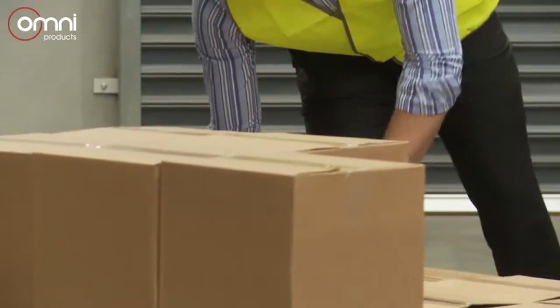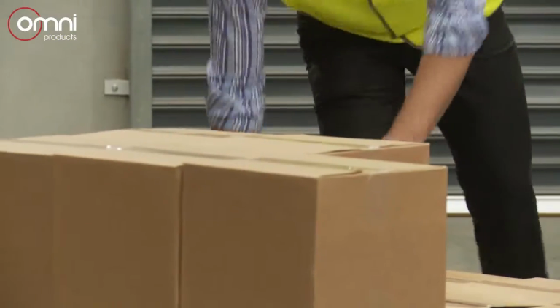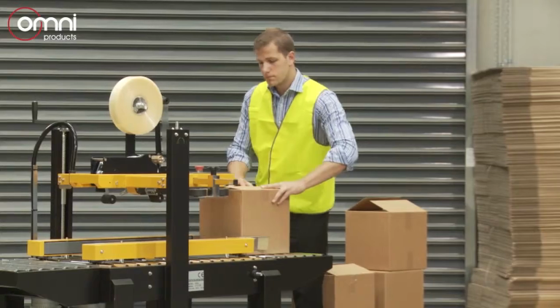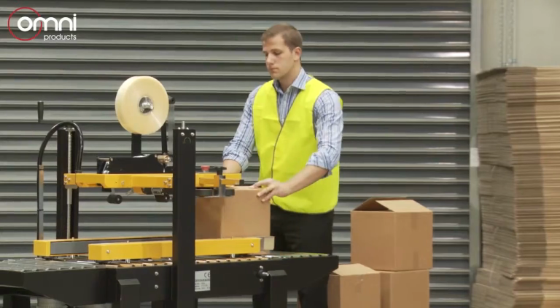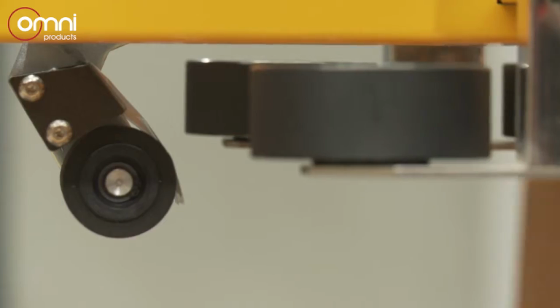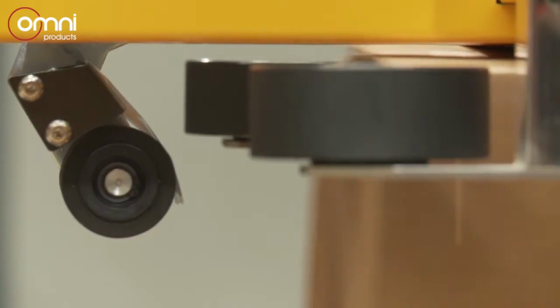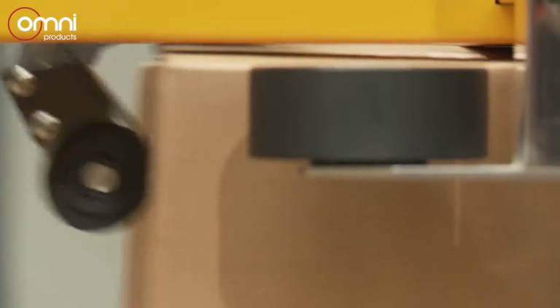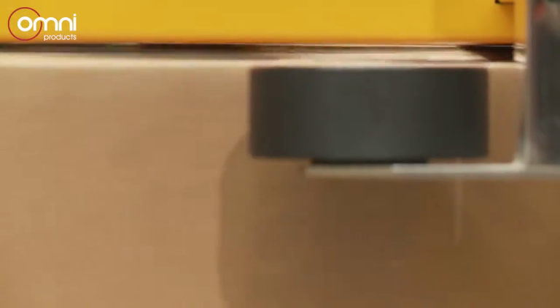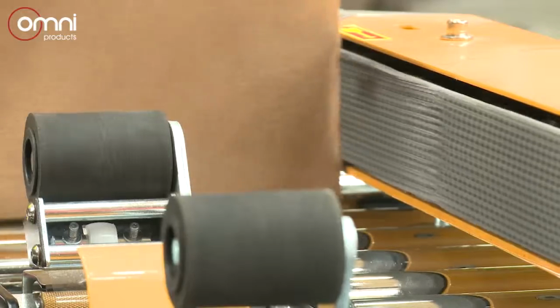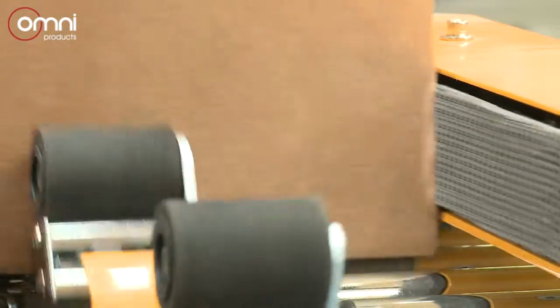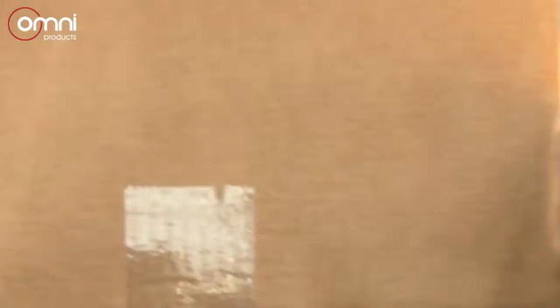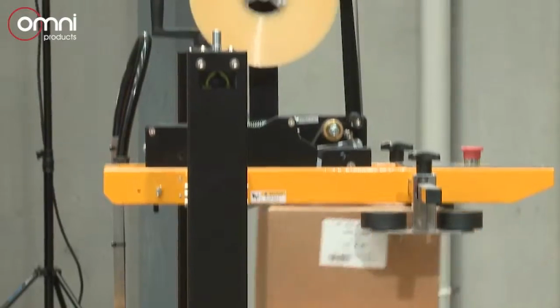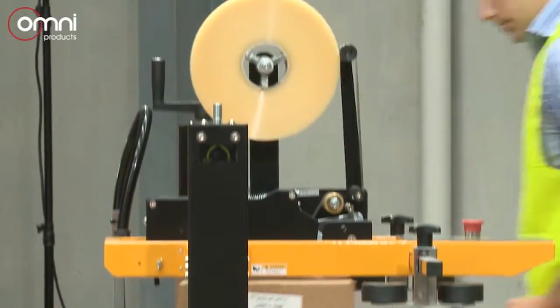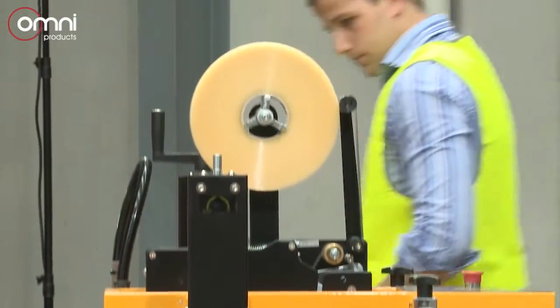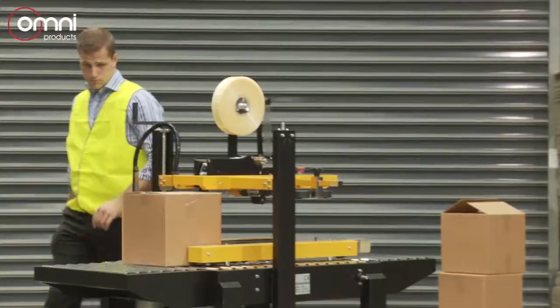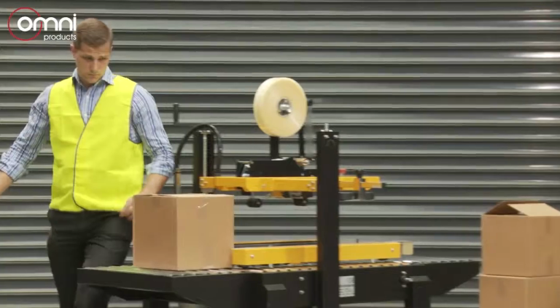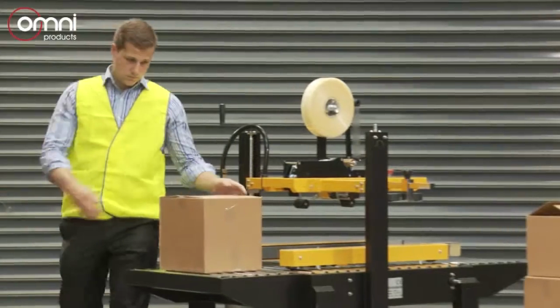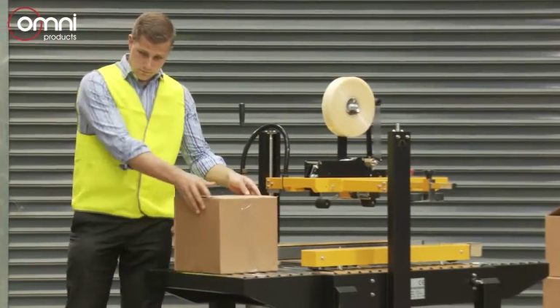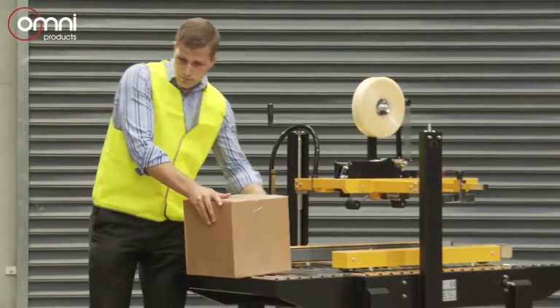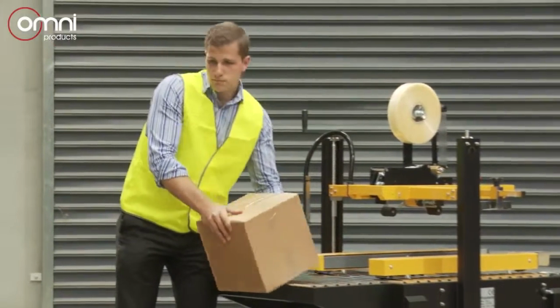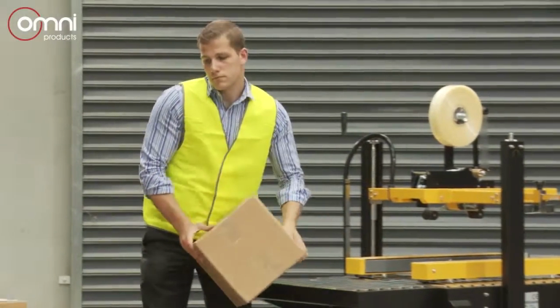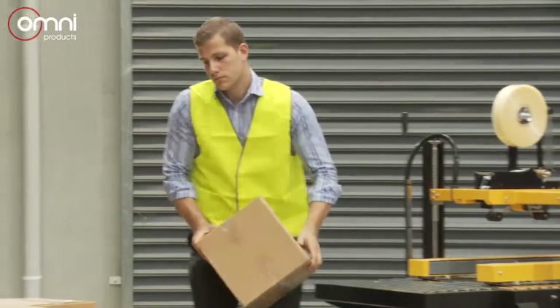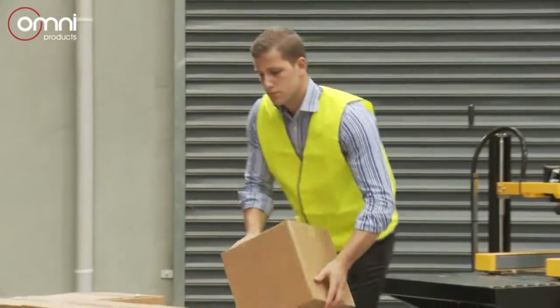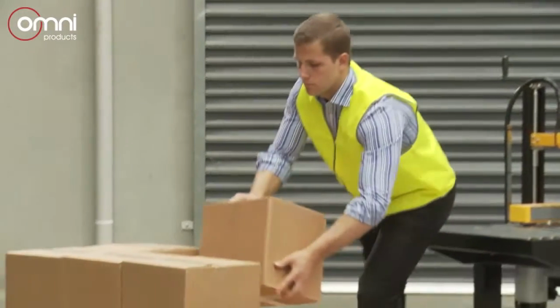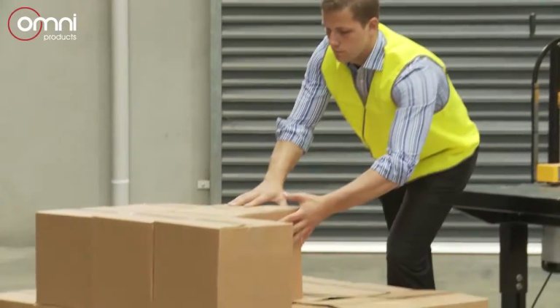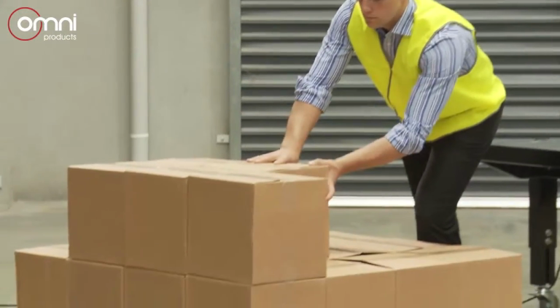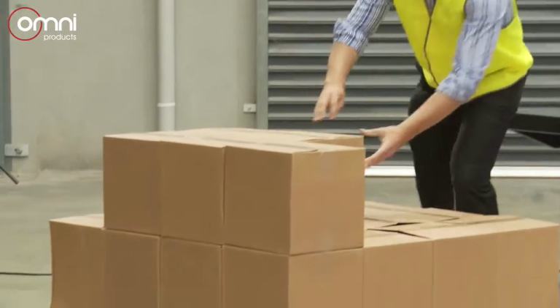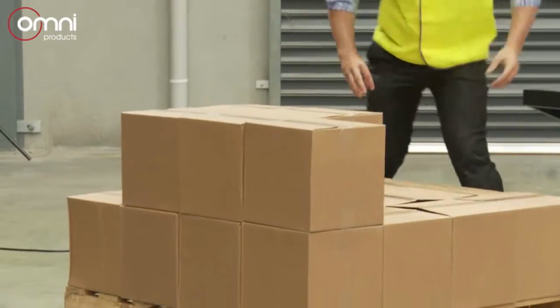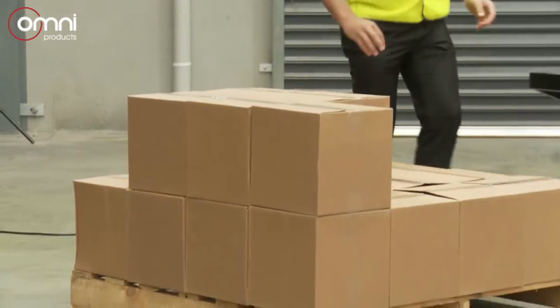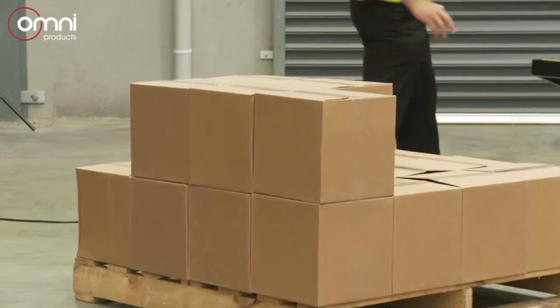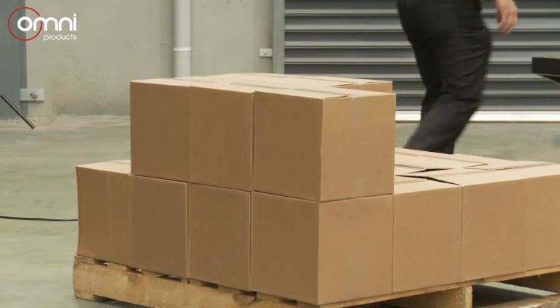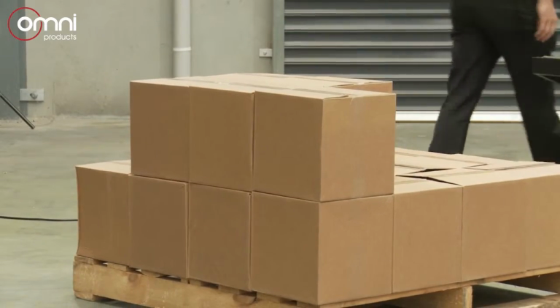These machines are perfect for the industry where you need a quick, effective and reliable, no-fuss outcome. The machine is priced so the smallest of users can afford it. It's simply a must for every warehouse.